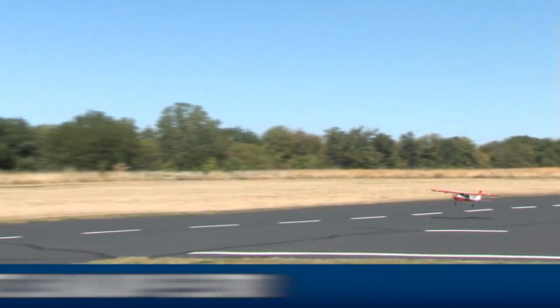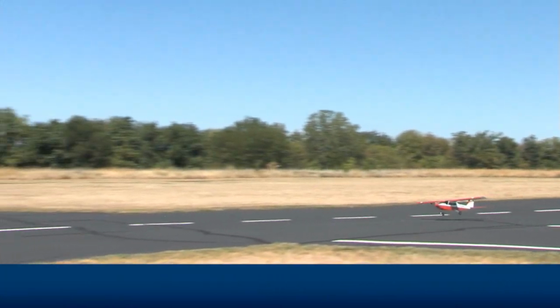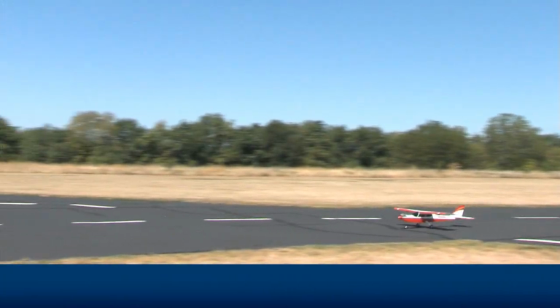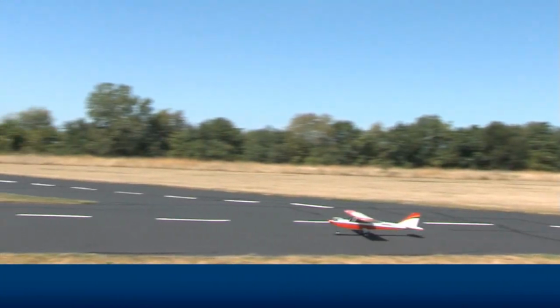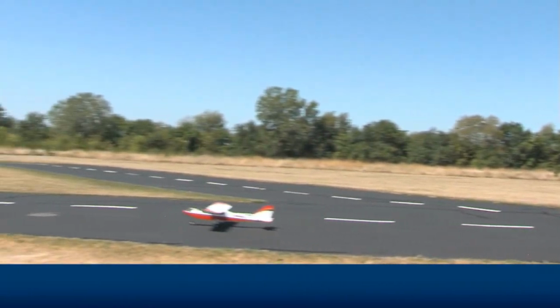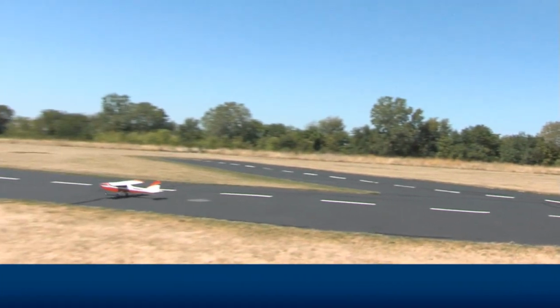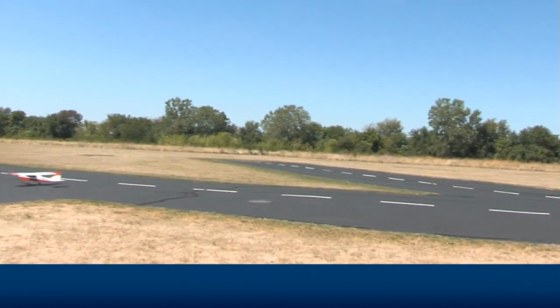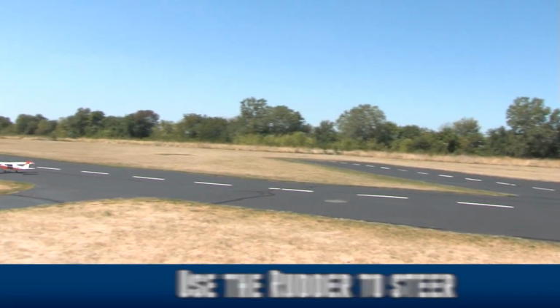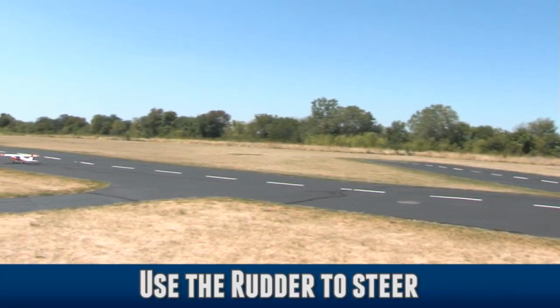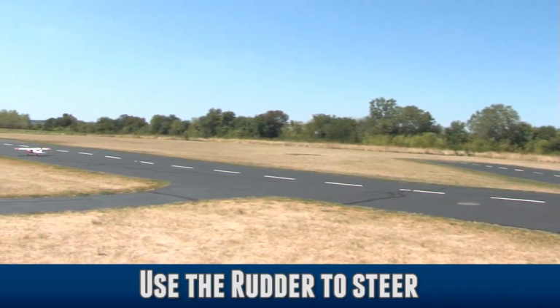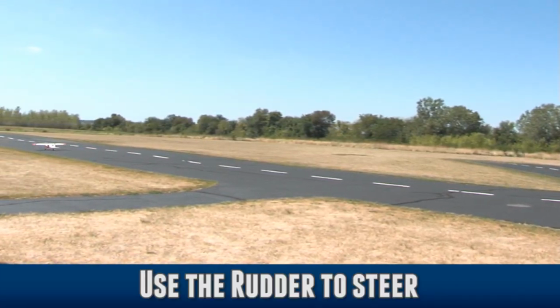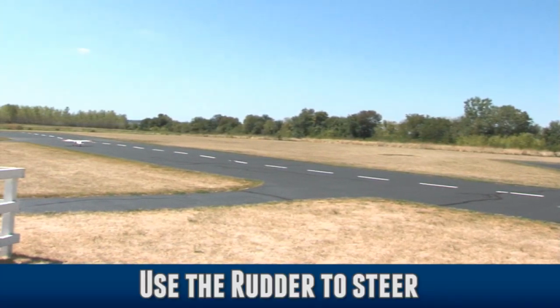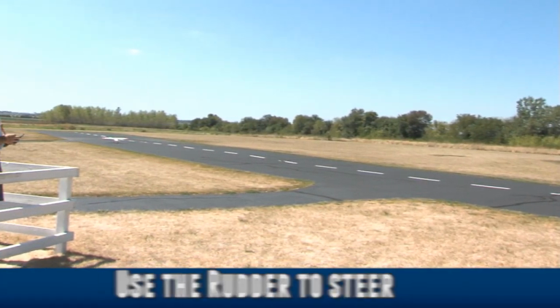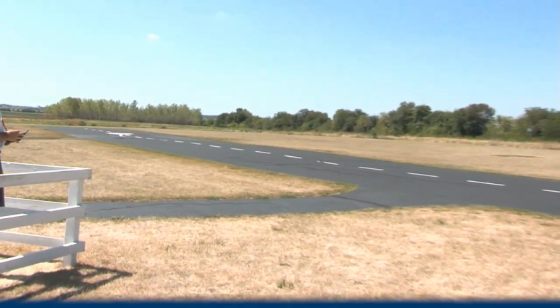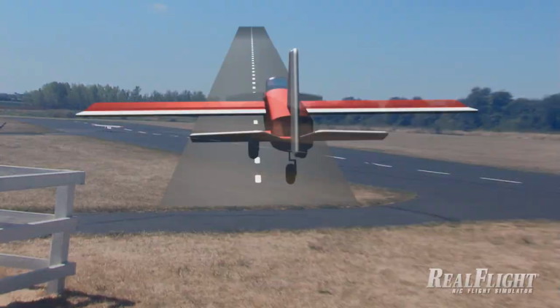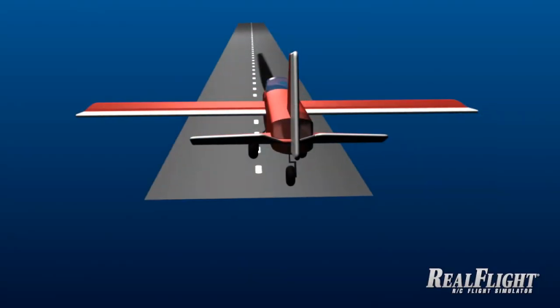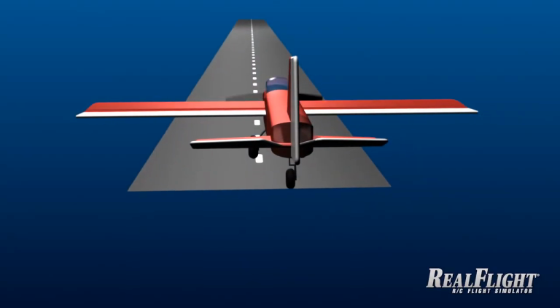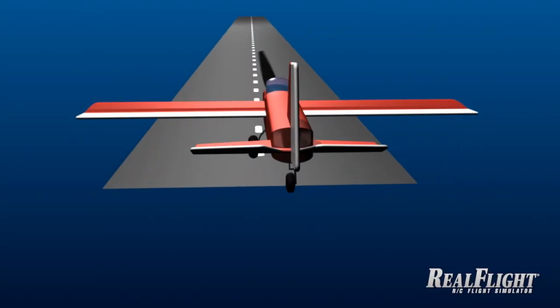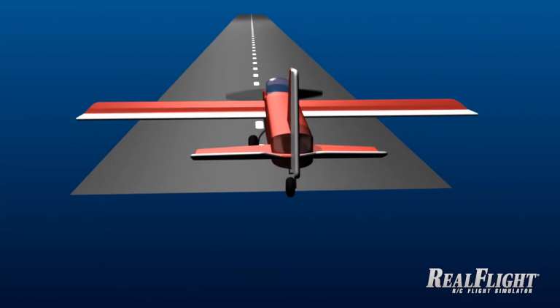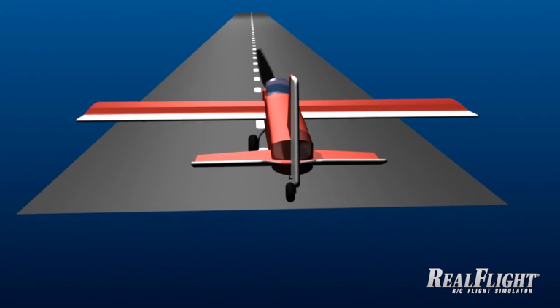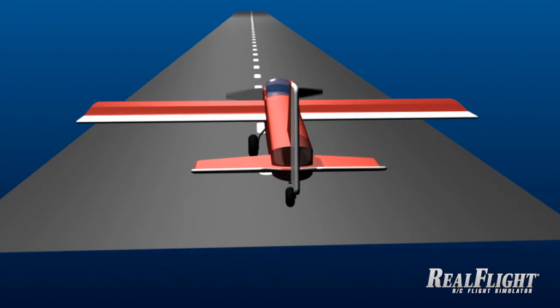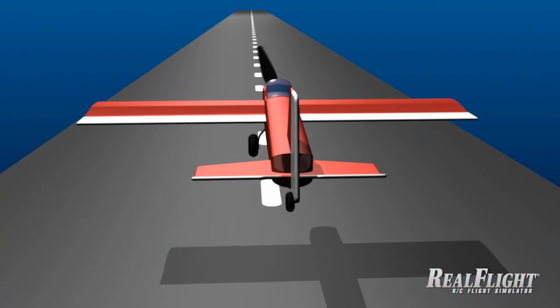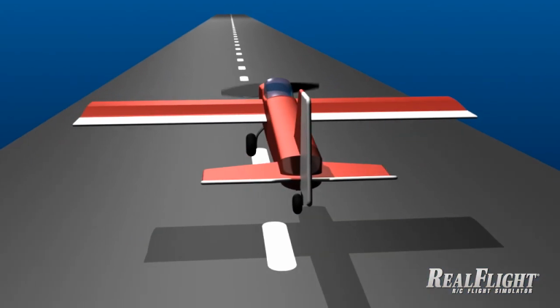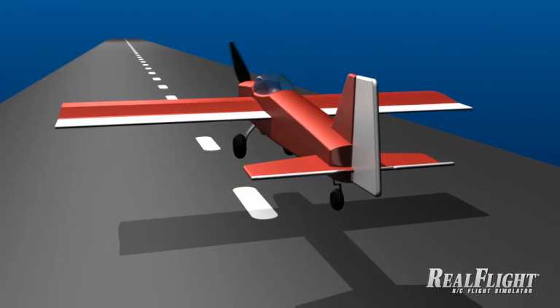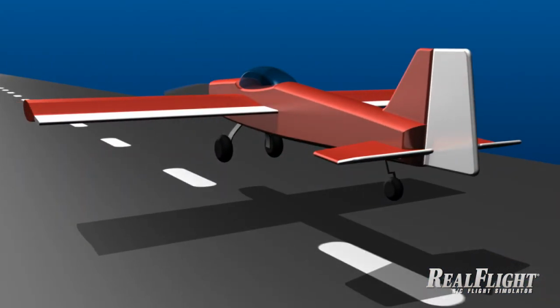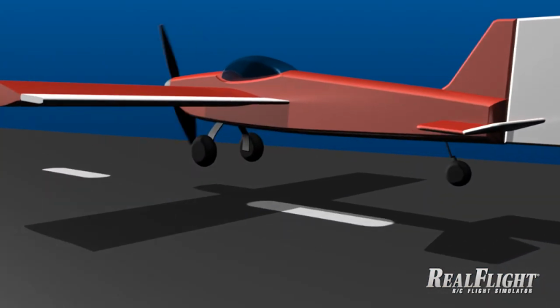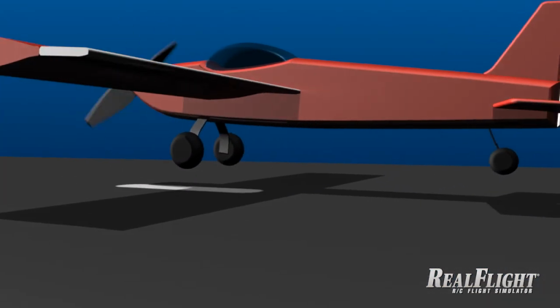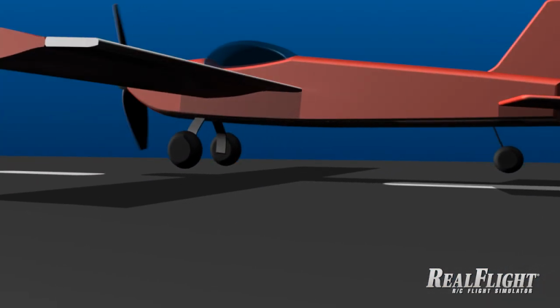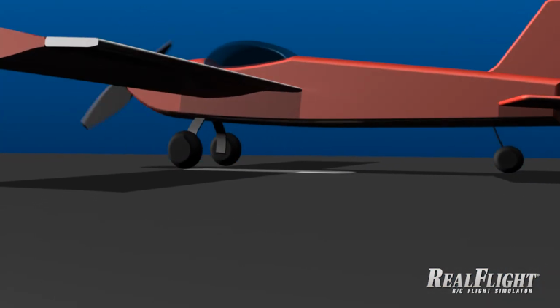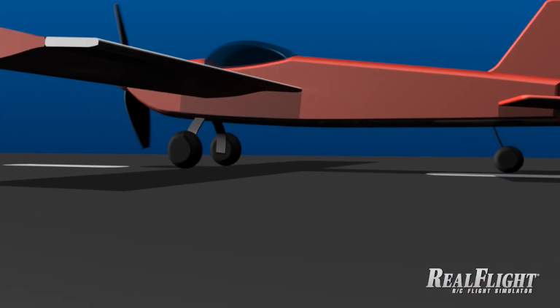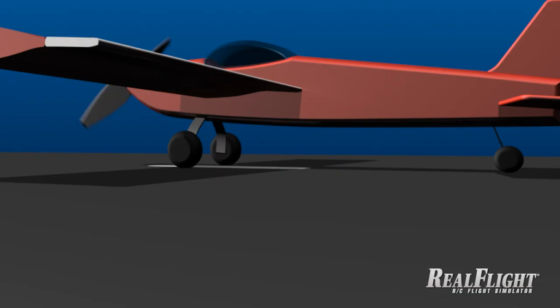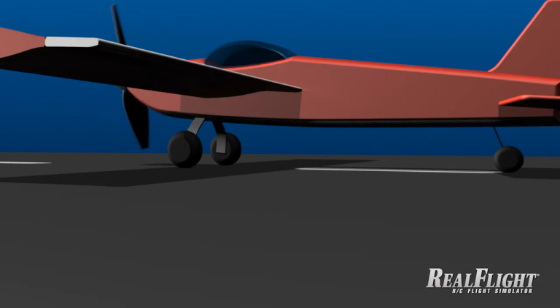Soon, the wheels will touch down. On the ground, use the rudder control to steer your plane. When it's done correctly, a landing should be a slow, steady loss of speed and altitude, followed by a gentle touch of the tires on the runway.